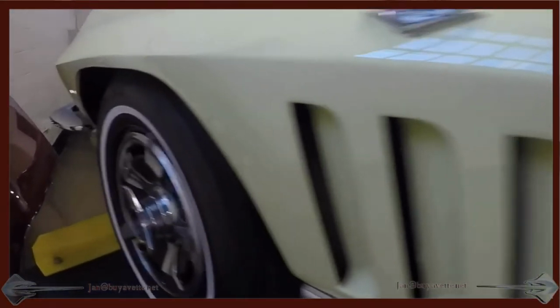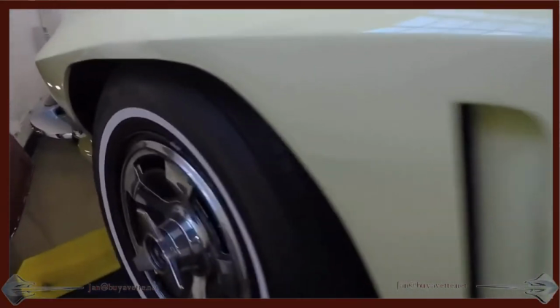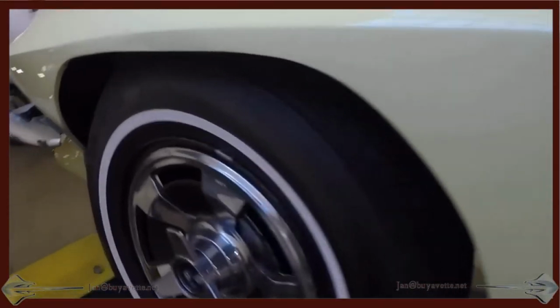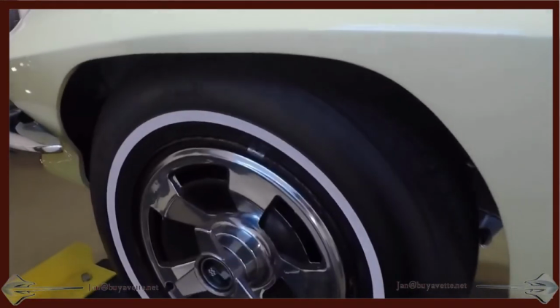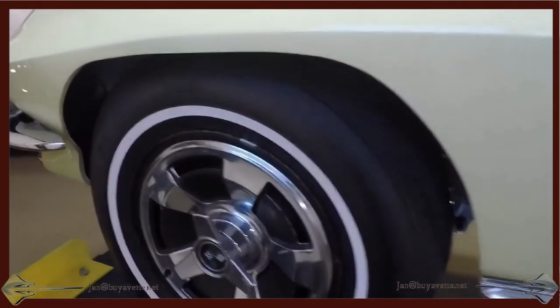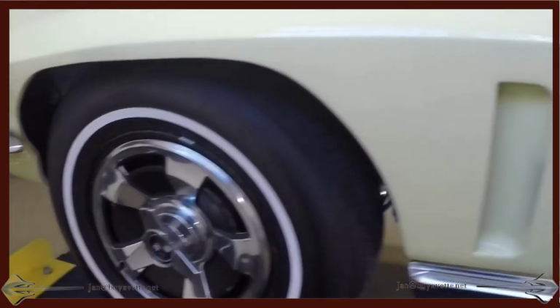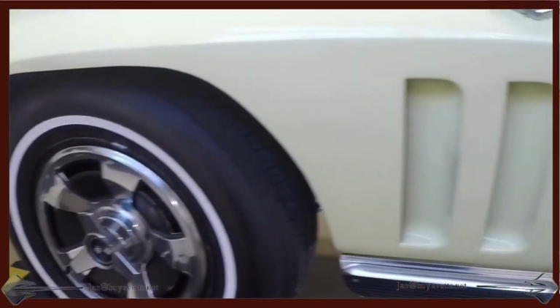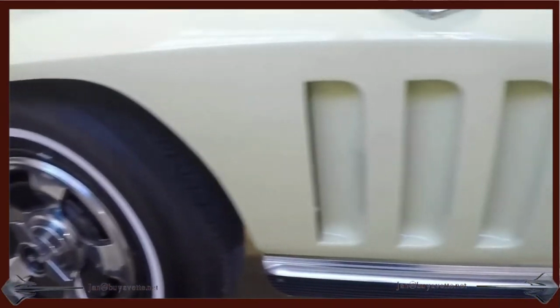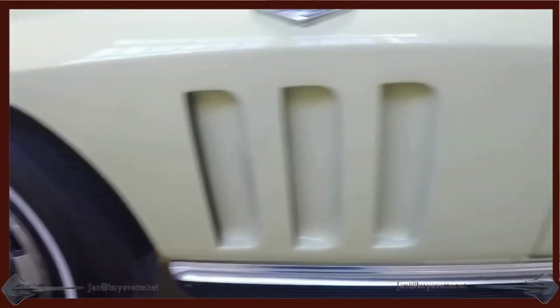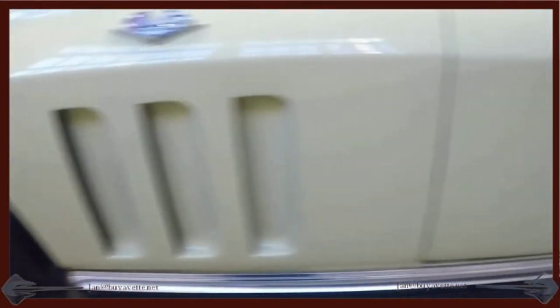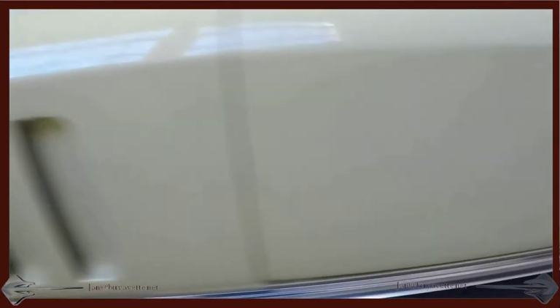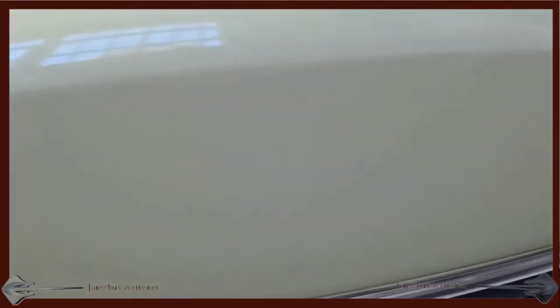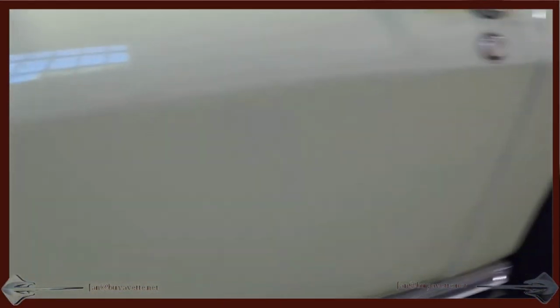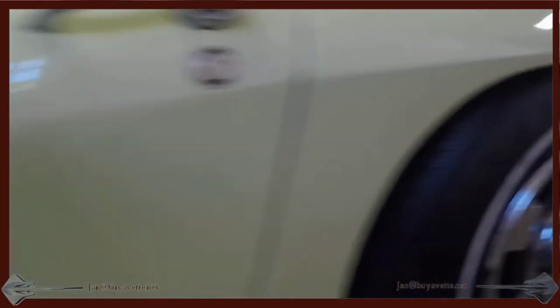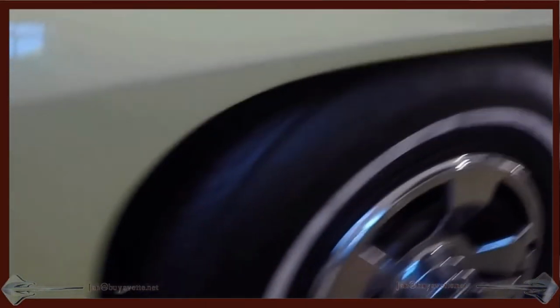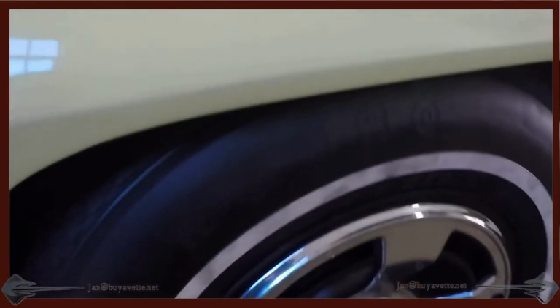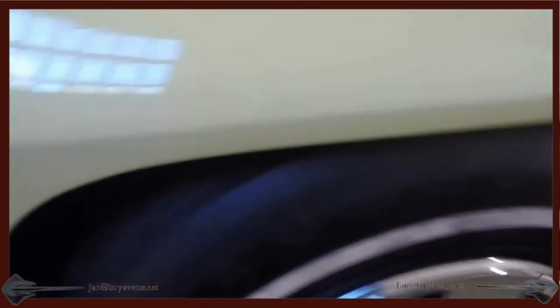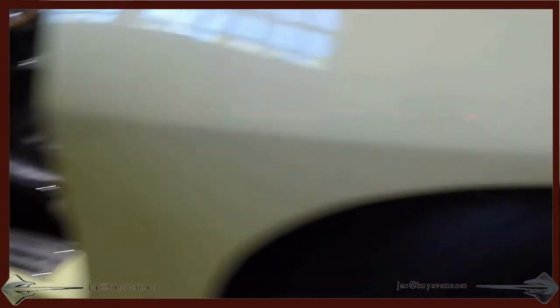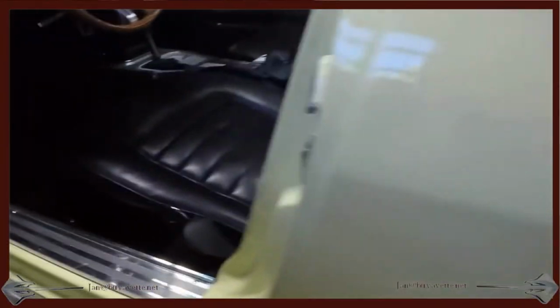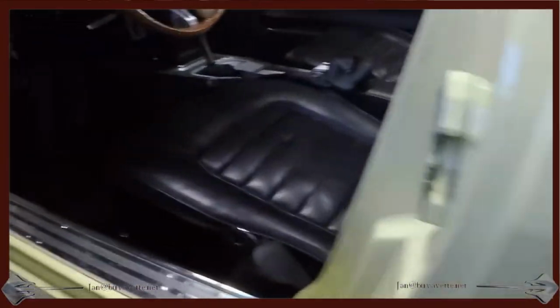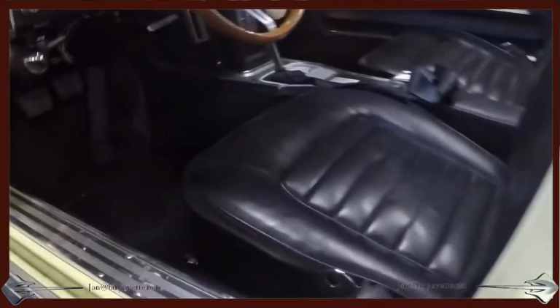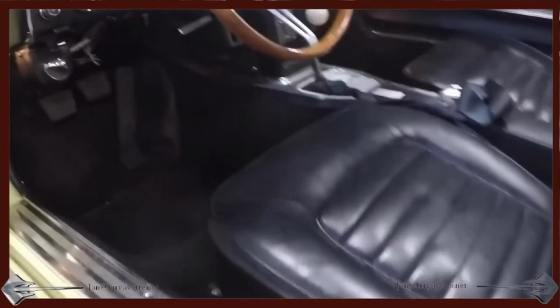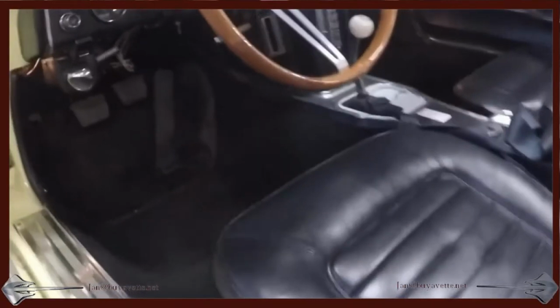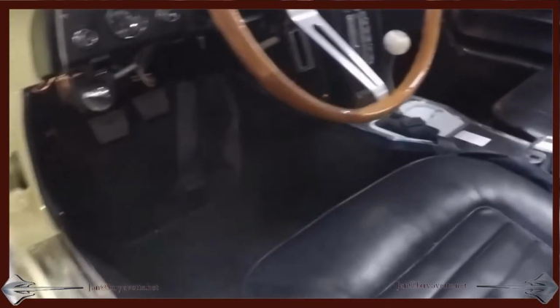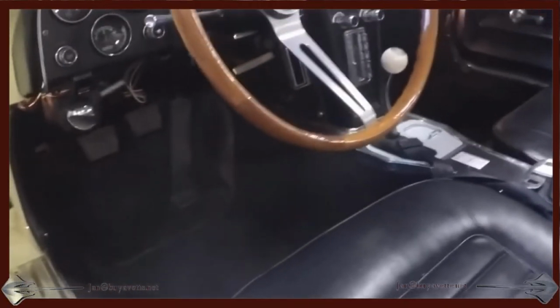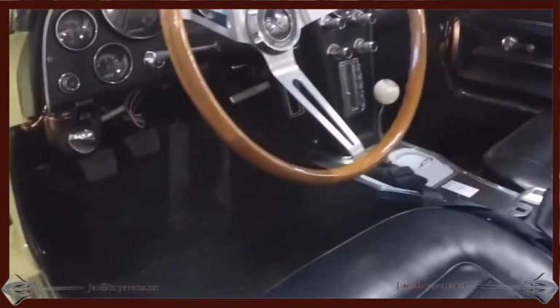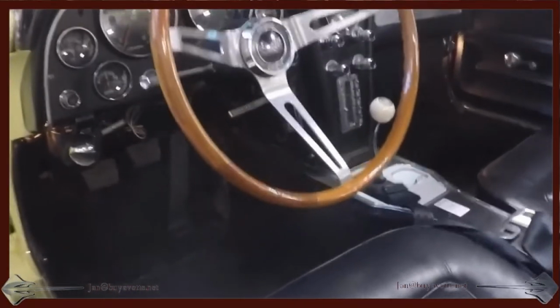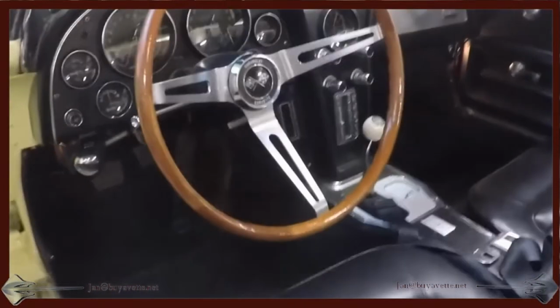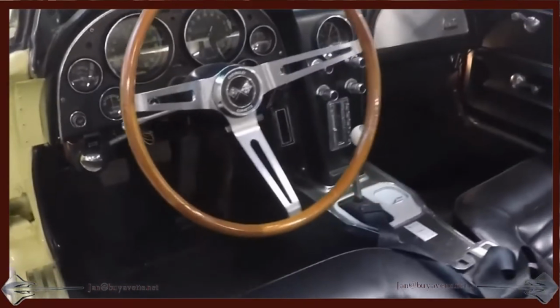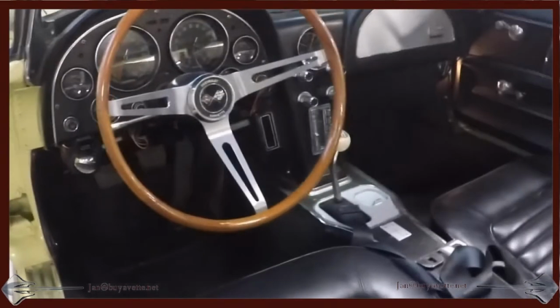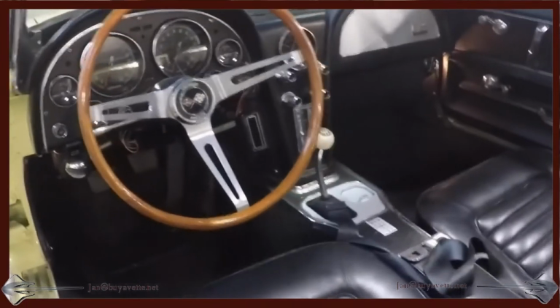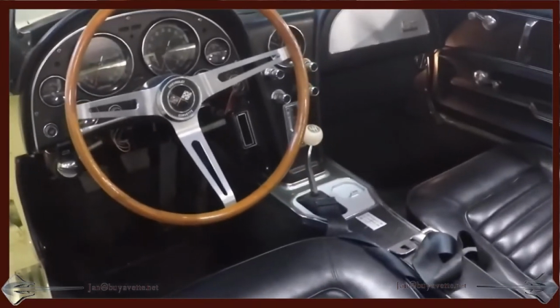I'm also going to take you on the side so you can see the components under the car where you normally don't see. Here we are on the inside from the driver's side — everything in good working order.